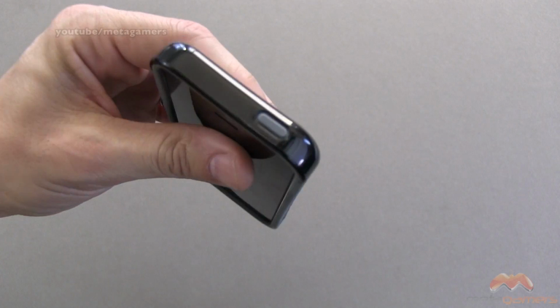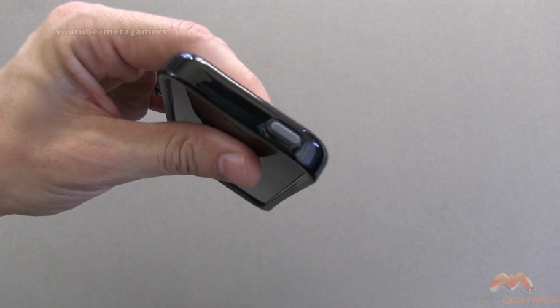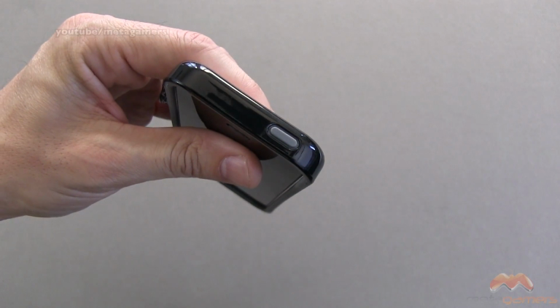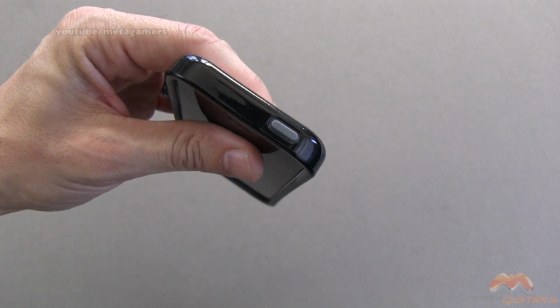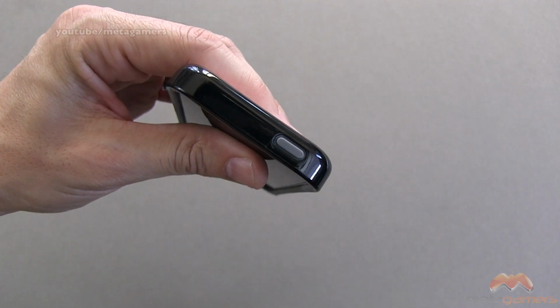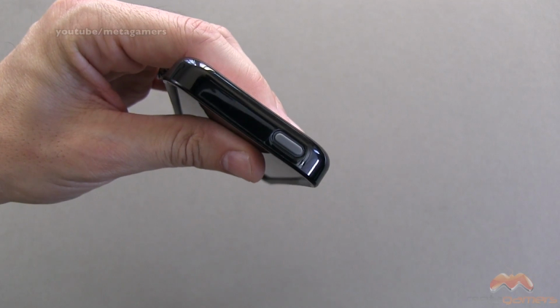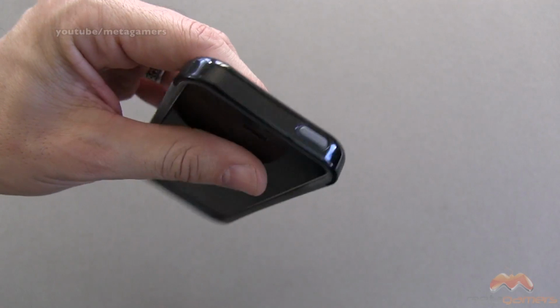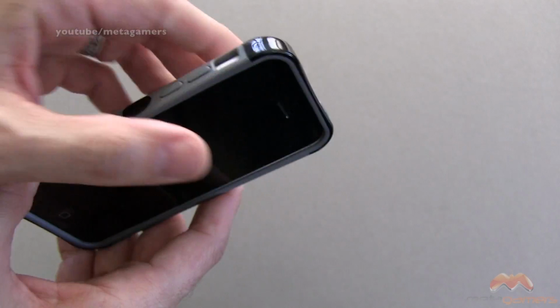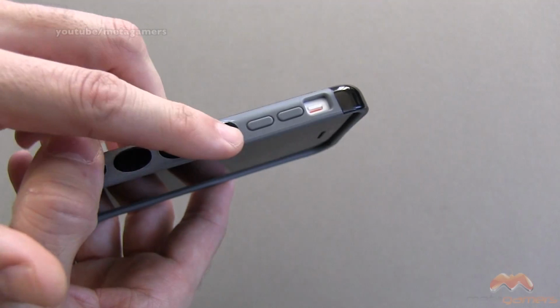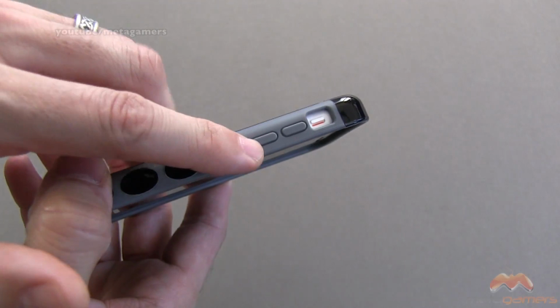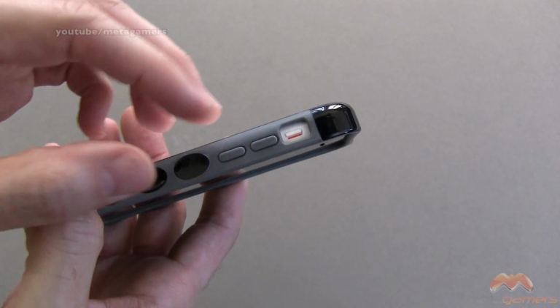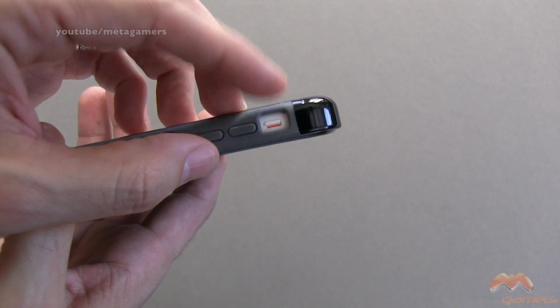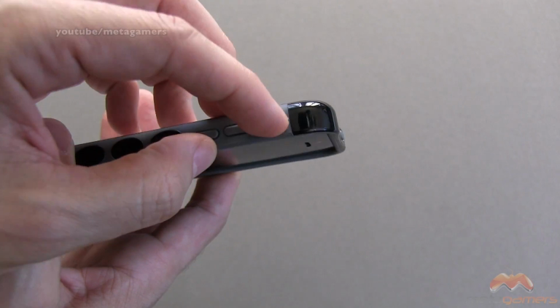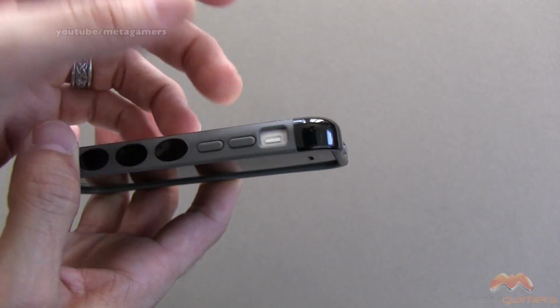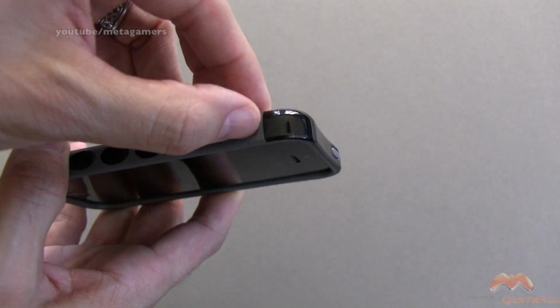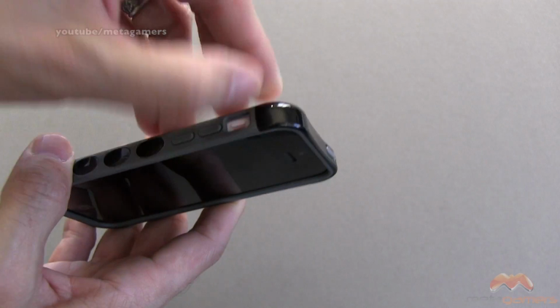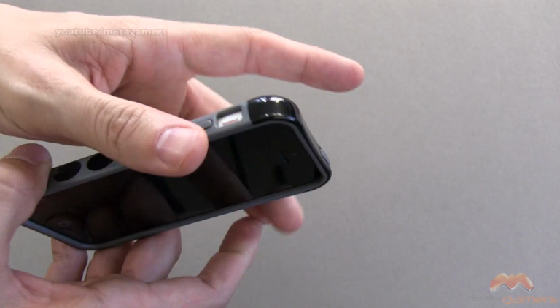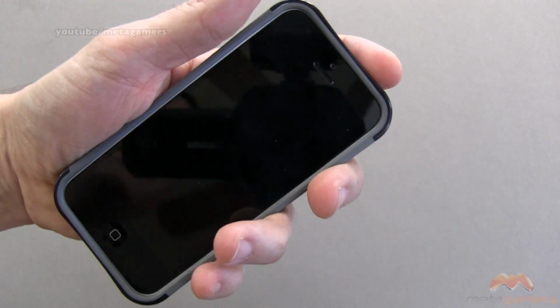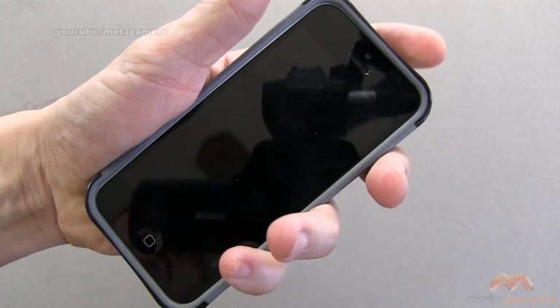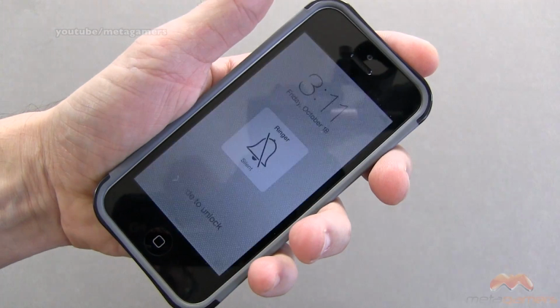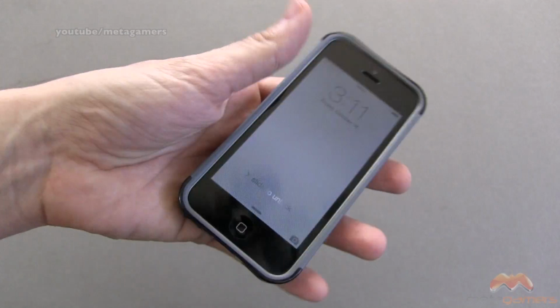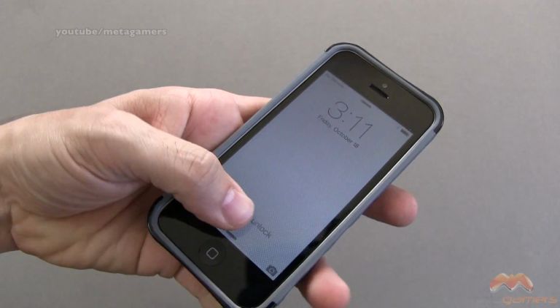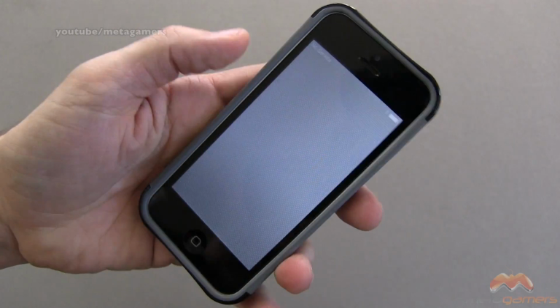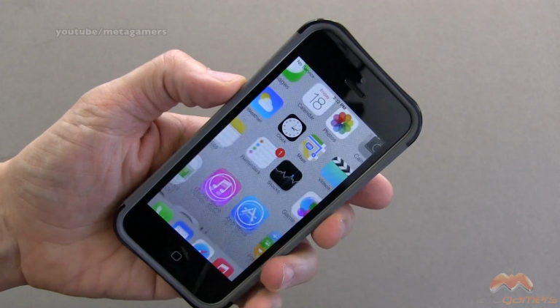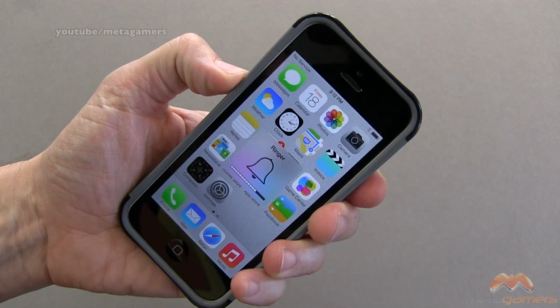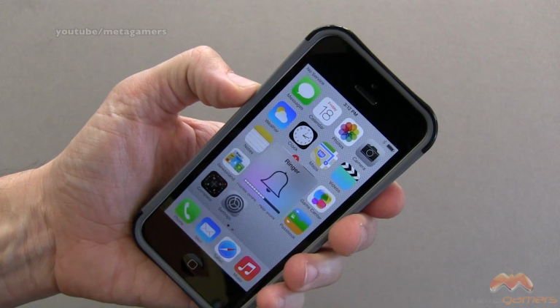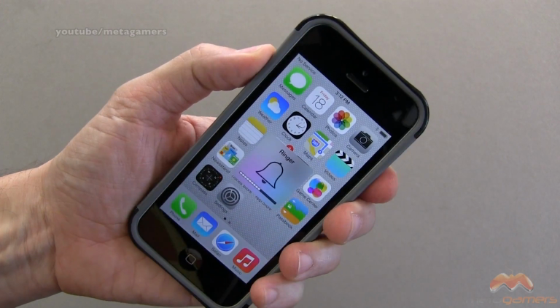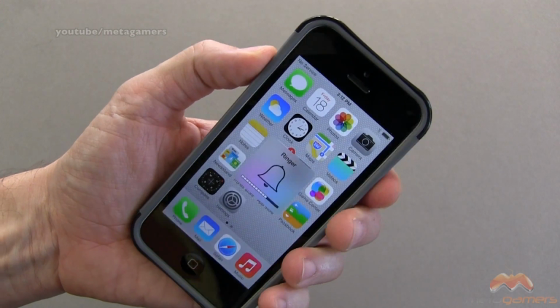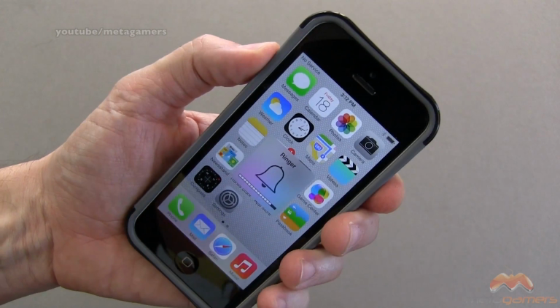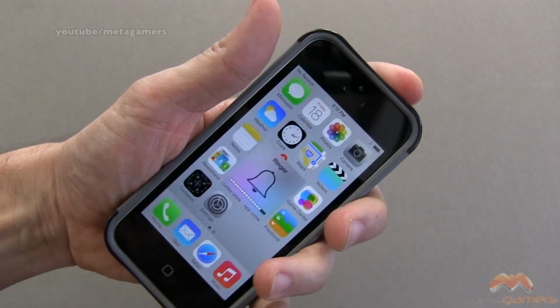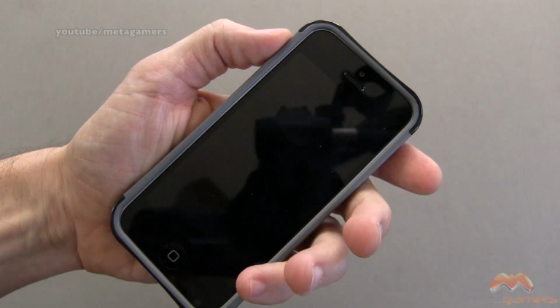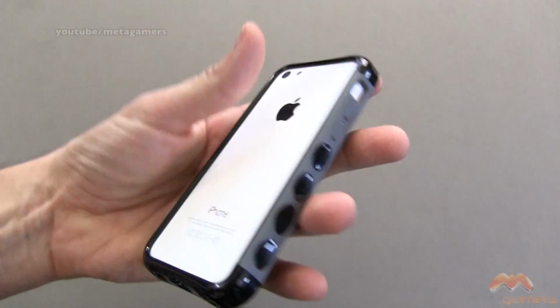Up along the top, you've got coverage for your sleep/wake and your power button. Volume buttons are covered. Your mute switch is very easy to get to, and these buttons are extremely responsive — I've got no problem pressing these buttons. They respond really, really well.